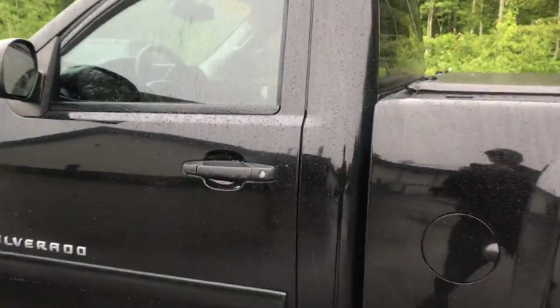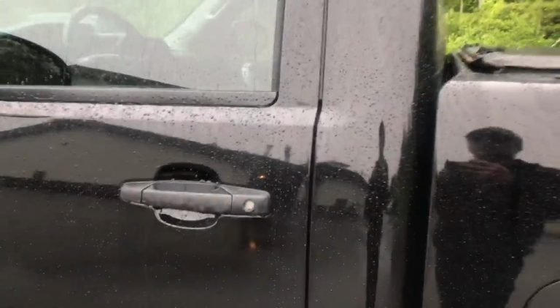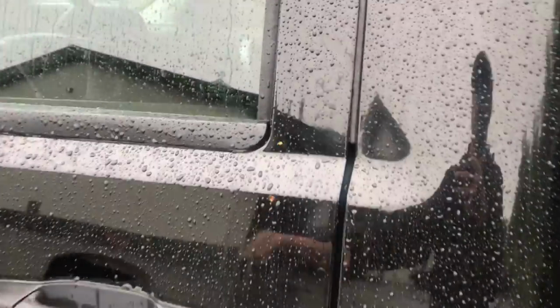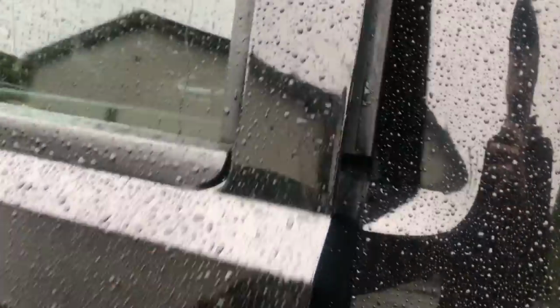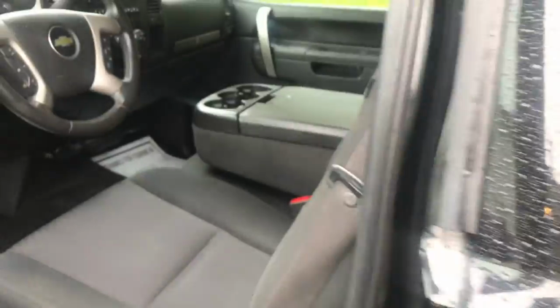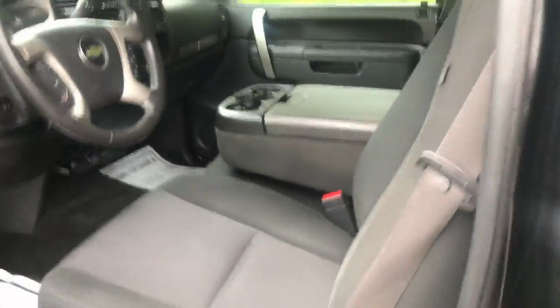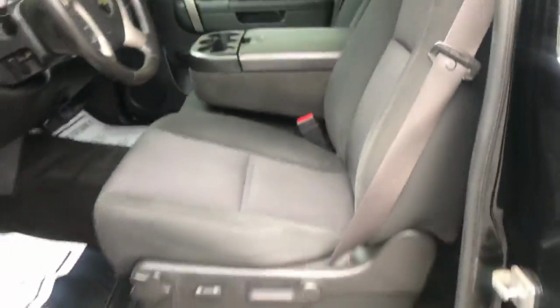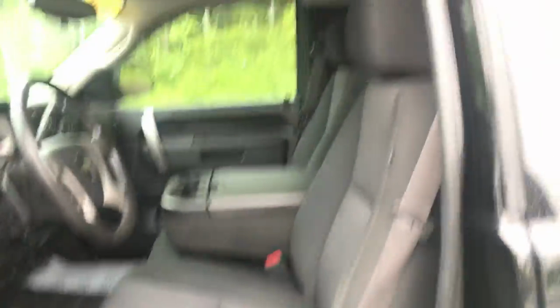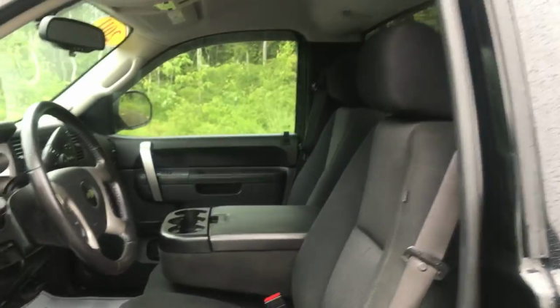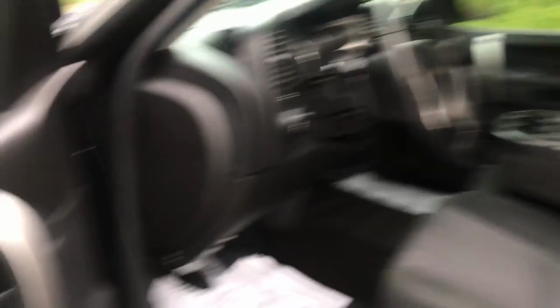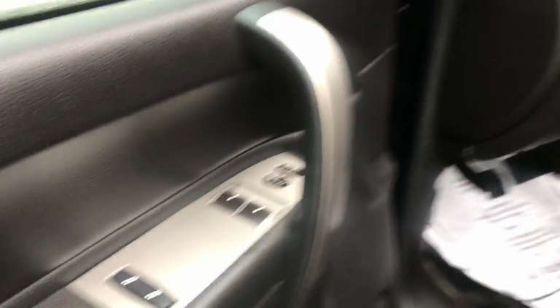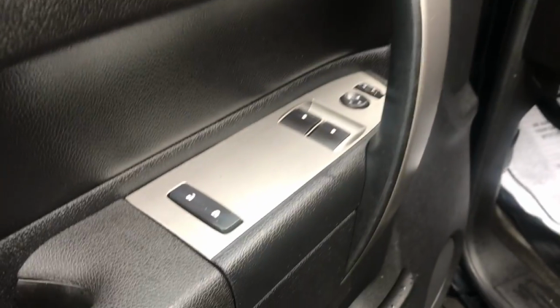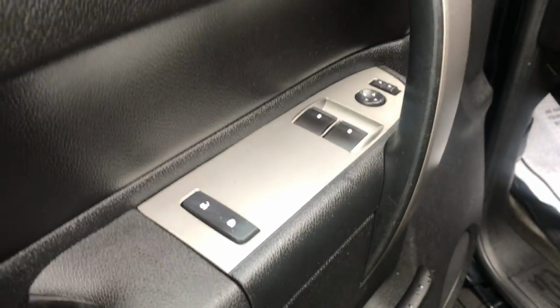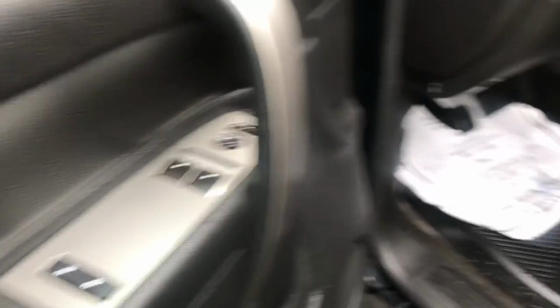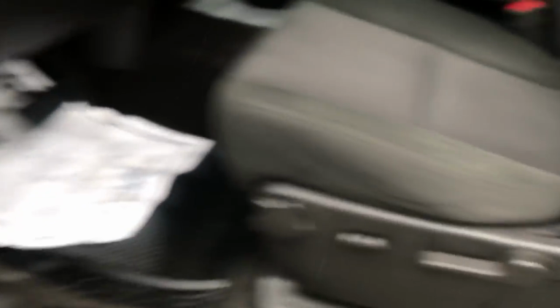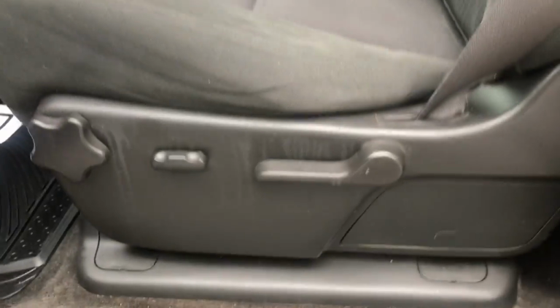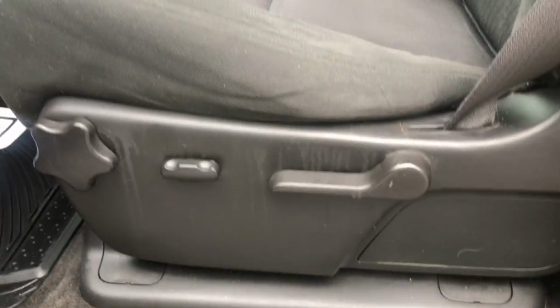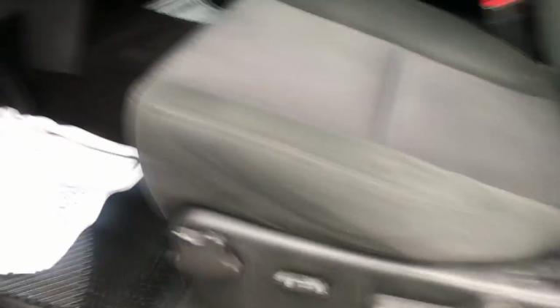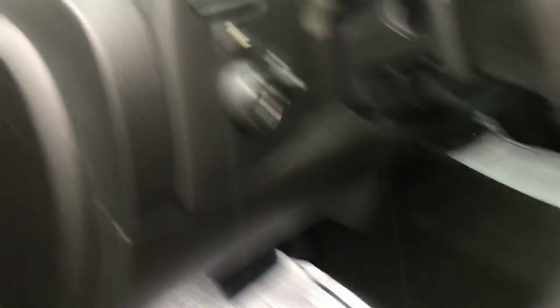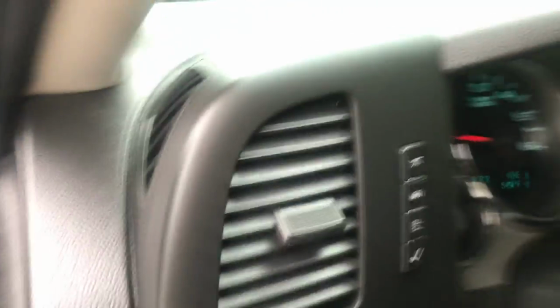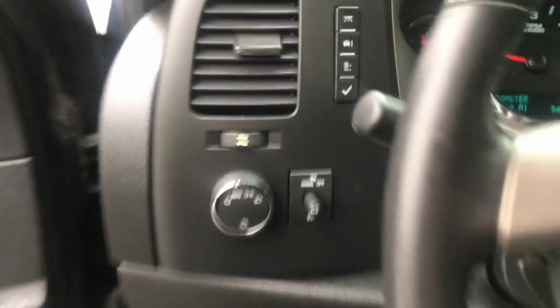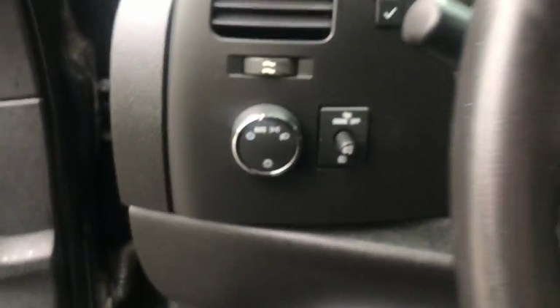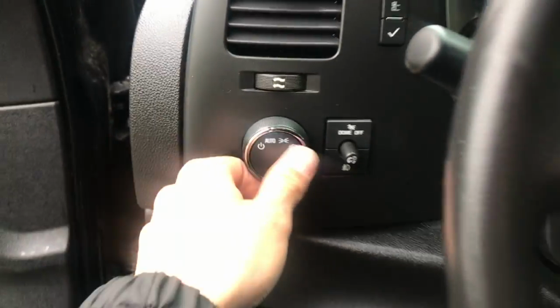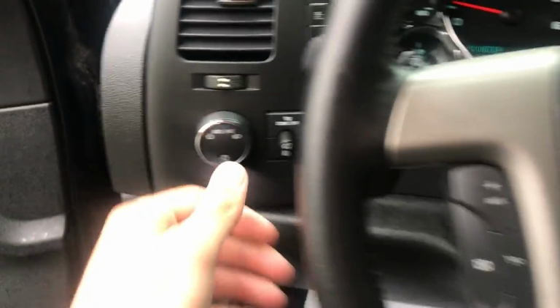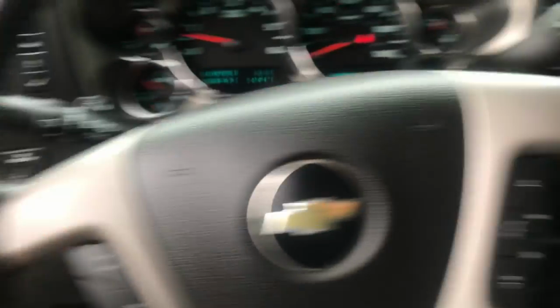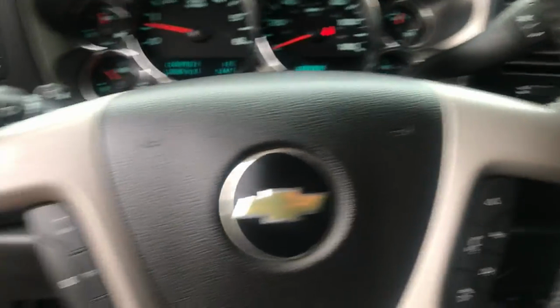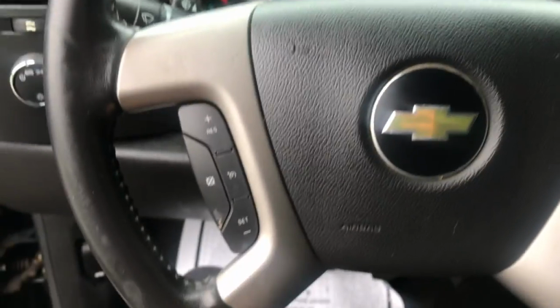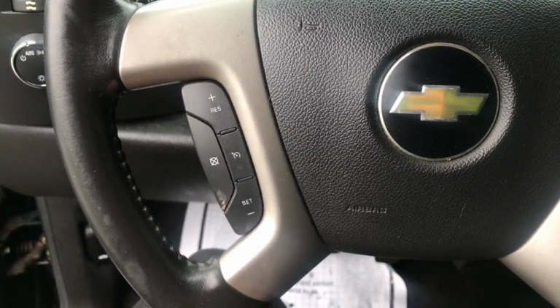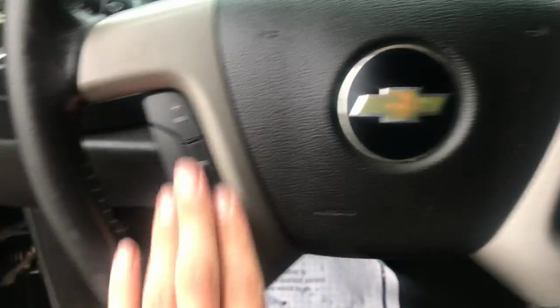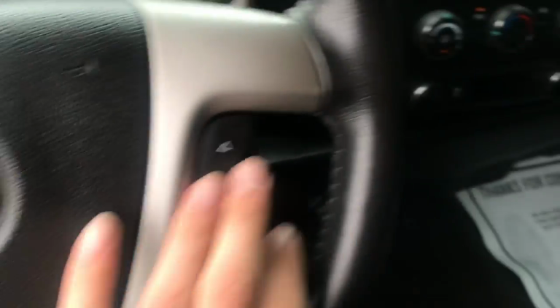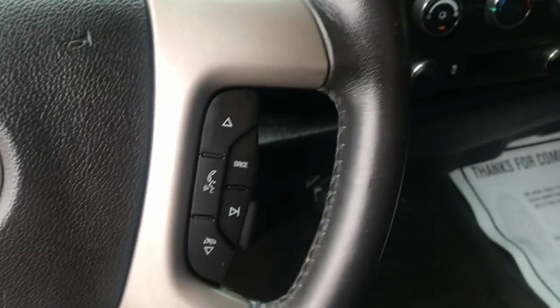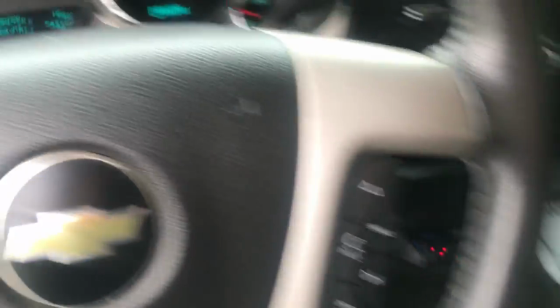Take a look at the interior here — black cloth interior, driver door panel, power windows, mirrors, and locks. Power driver seat controls. Step on inside, you've got your lighting controls and some functionality controls on the wheel as well — your cruise and some audio functions.